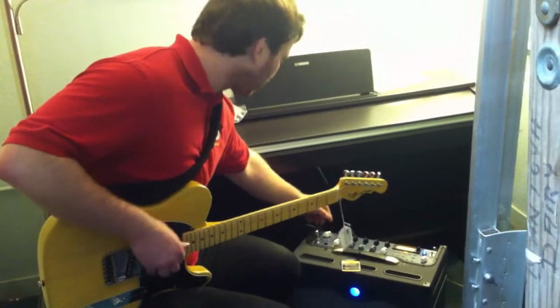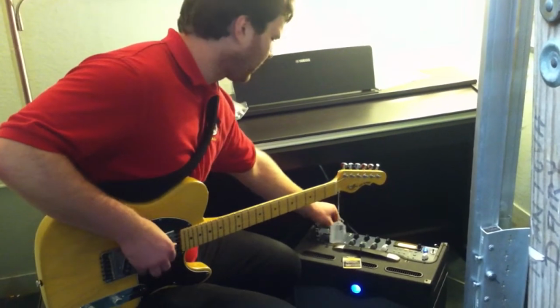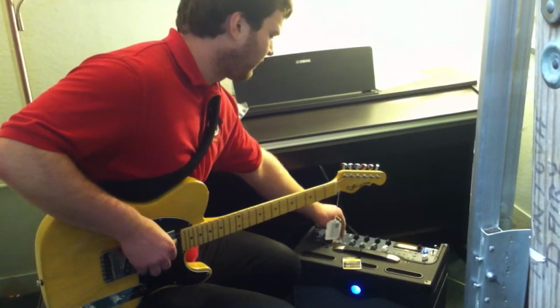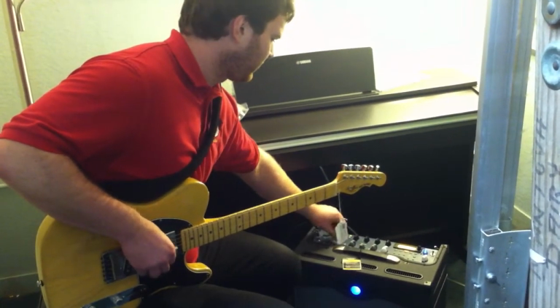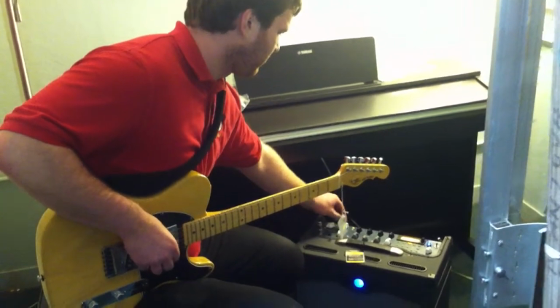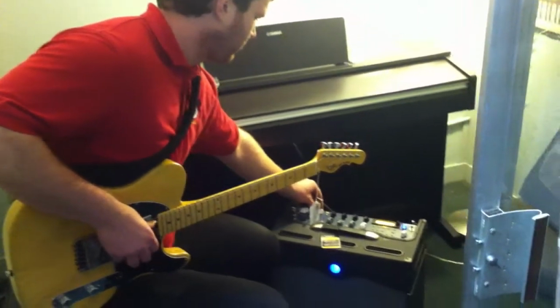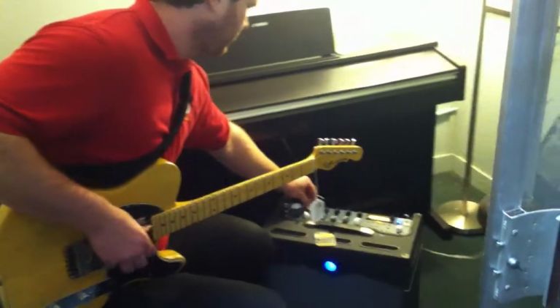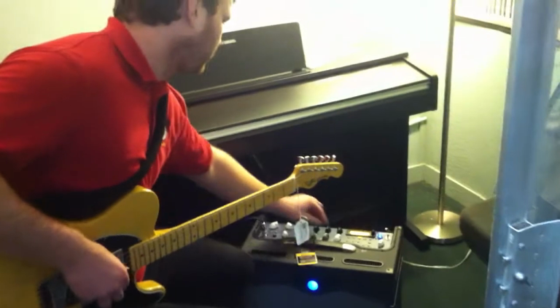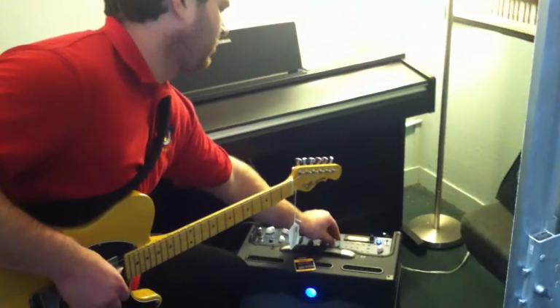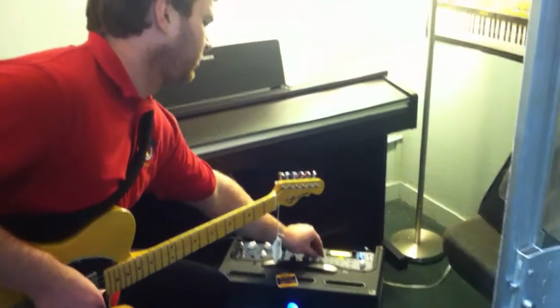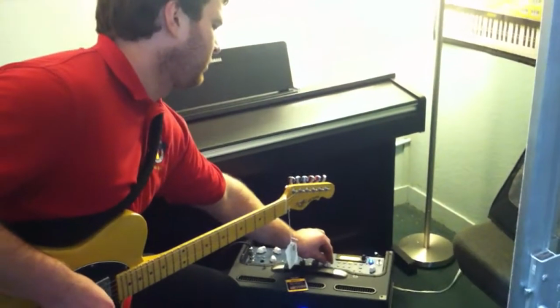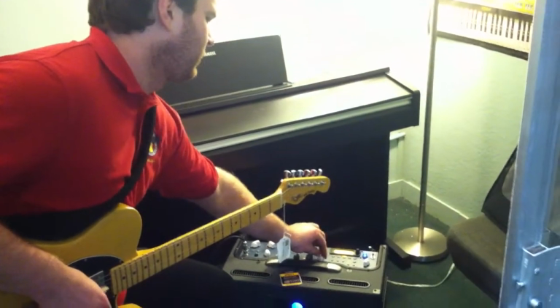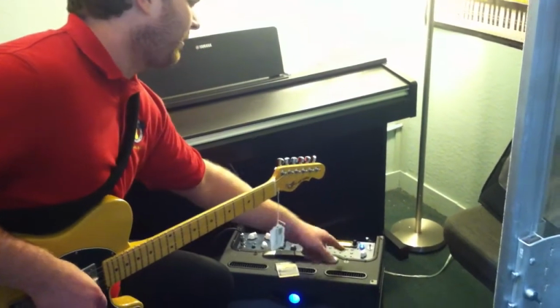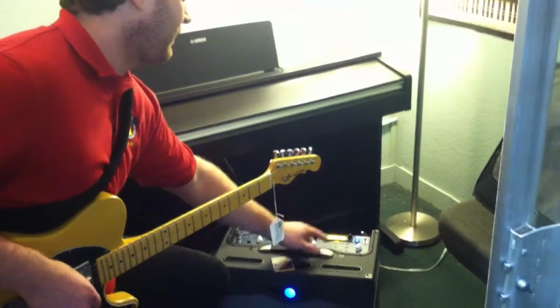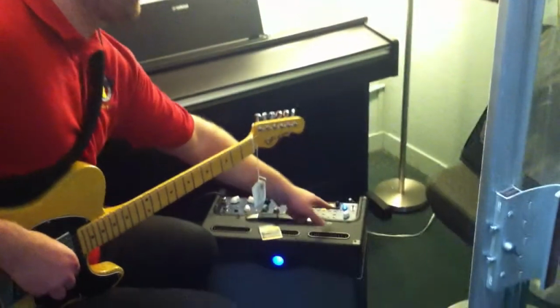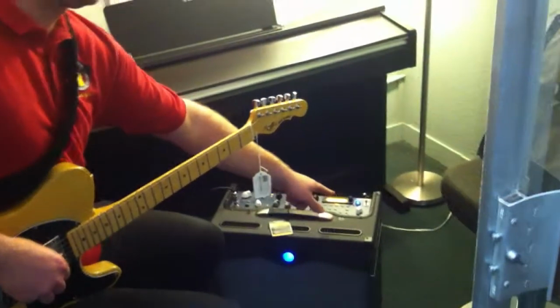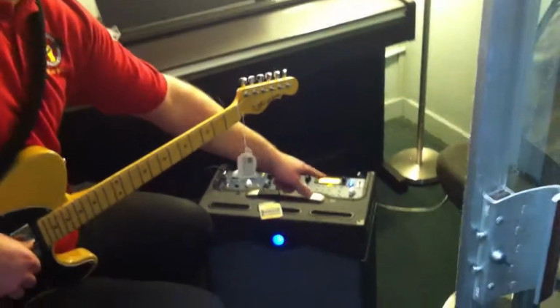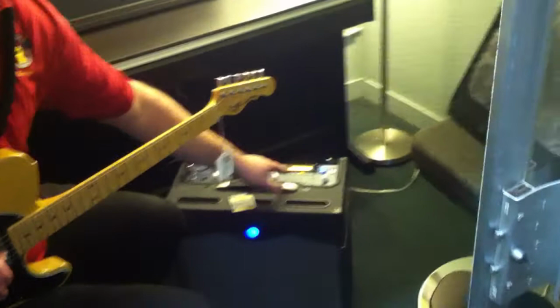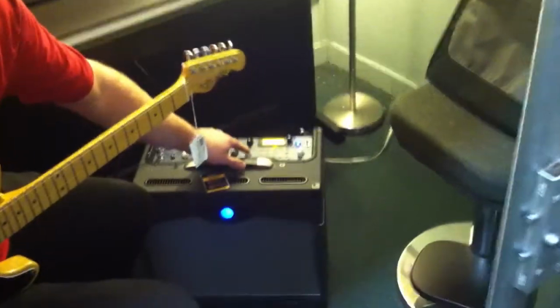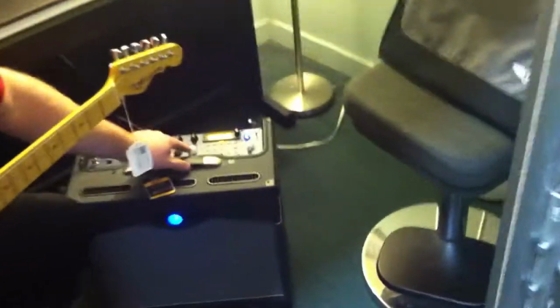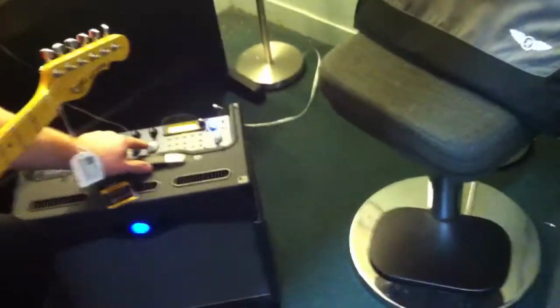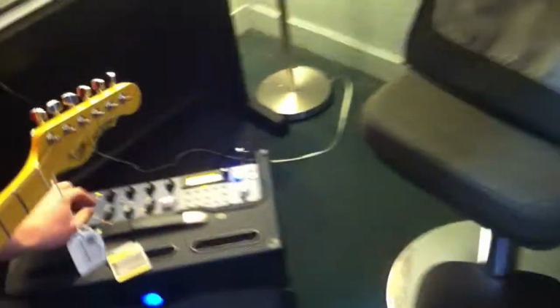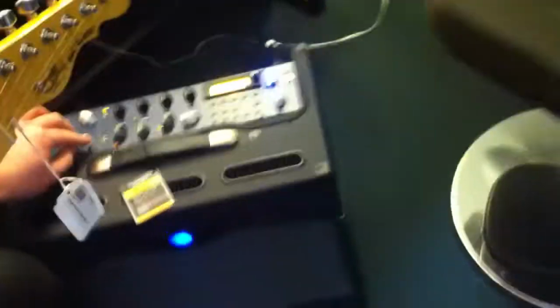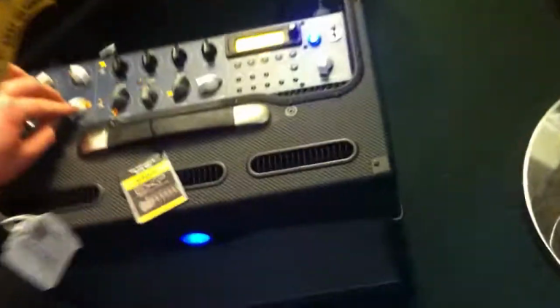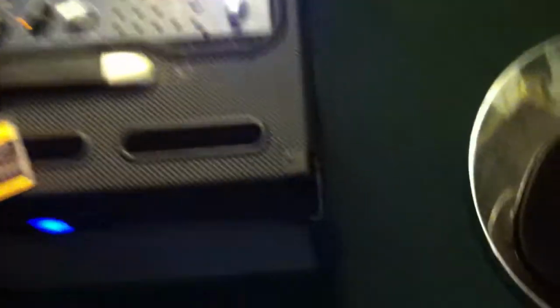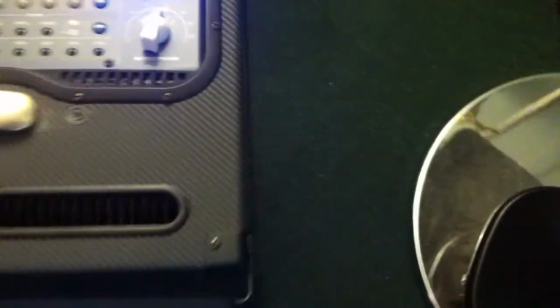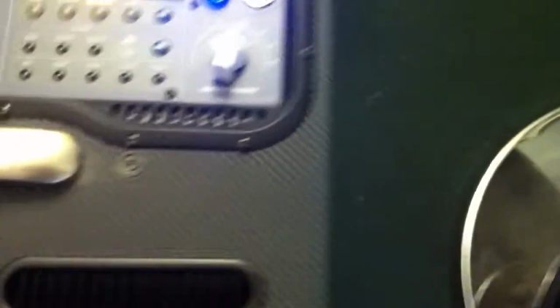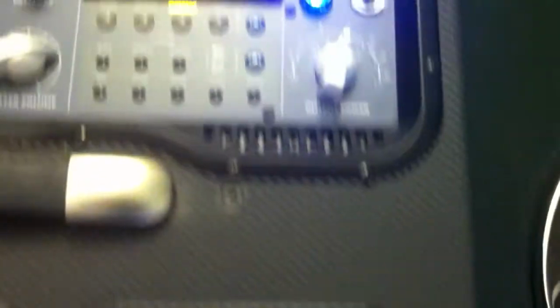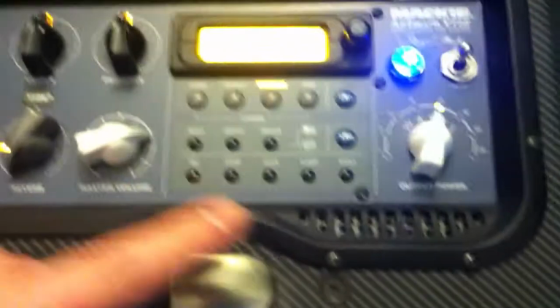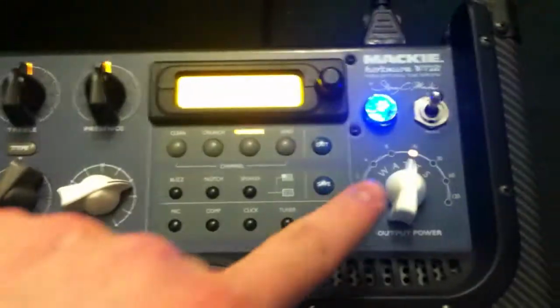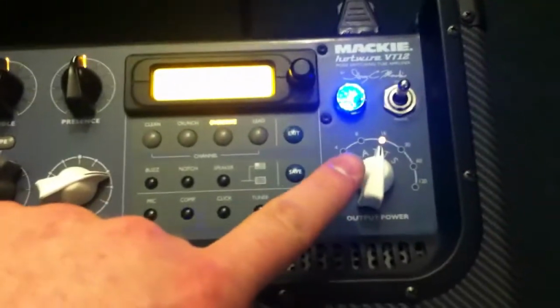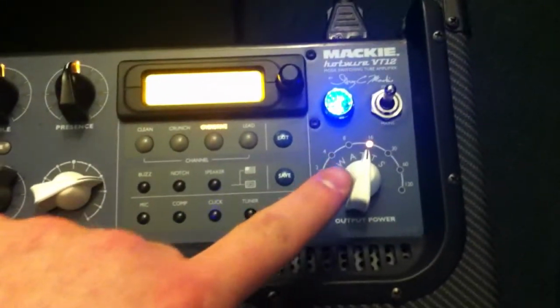So we're going to start on the hi-fi setting. Right now I have the output power set at 16.